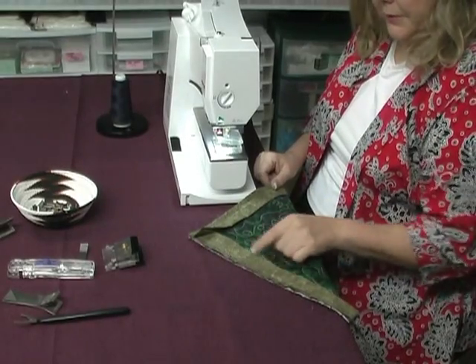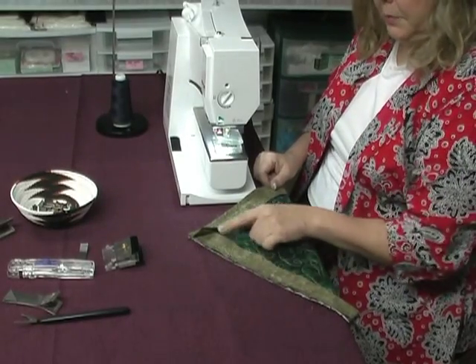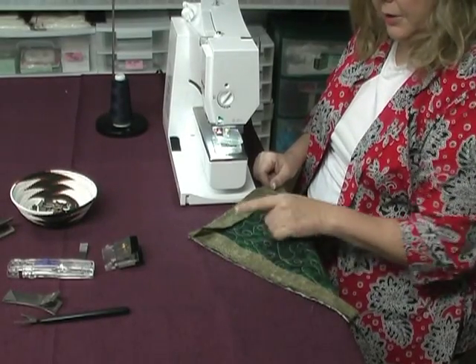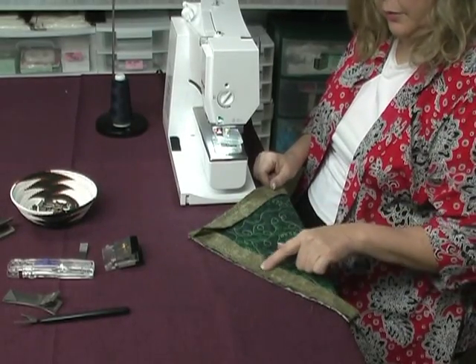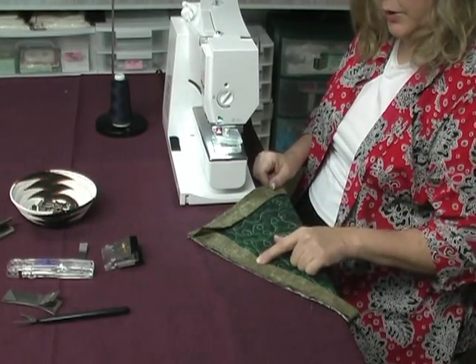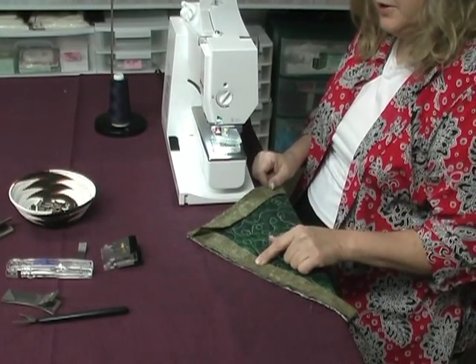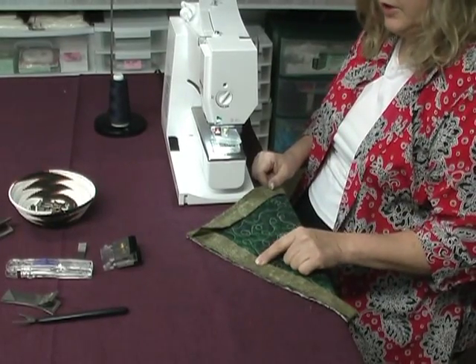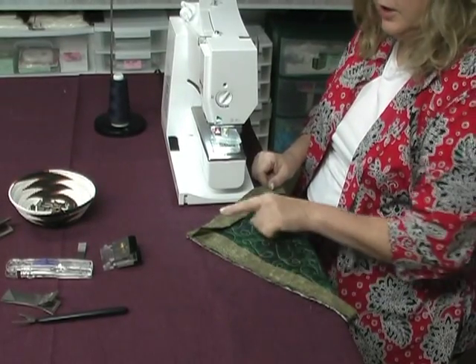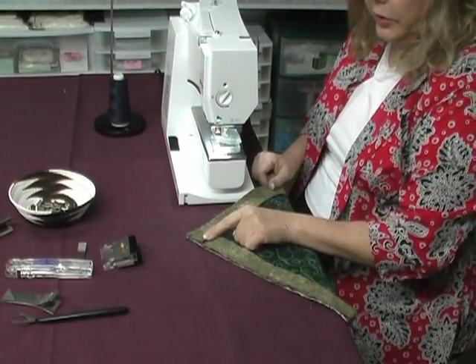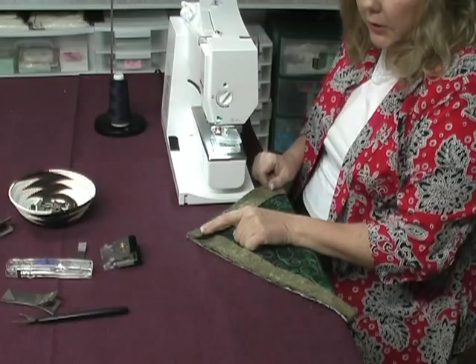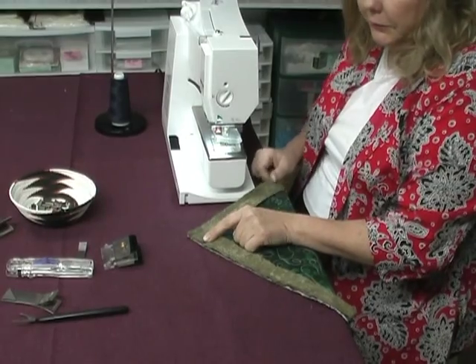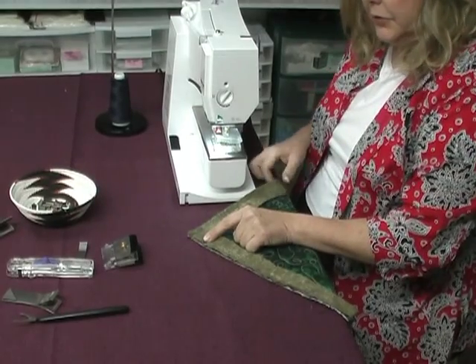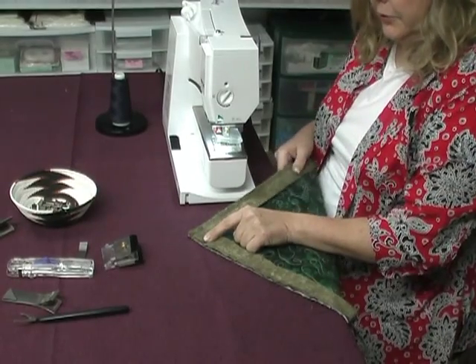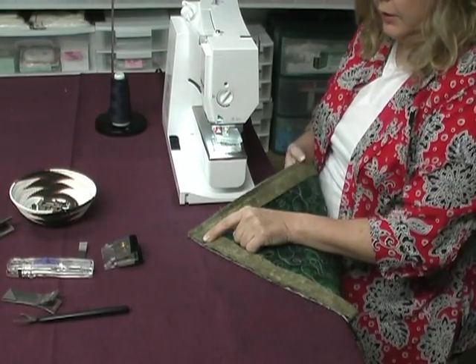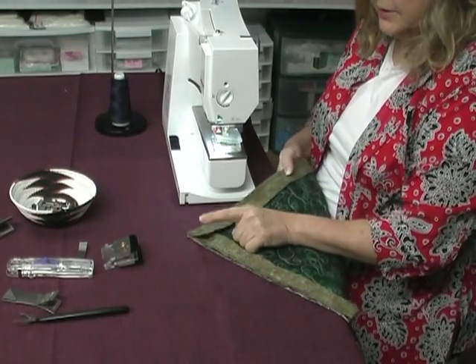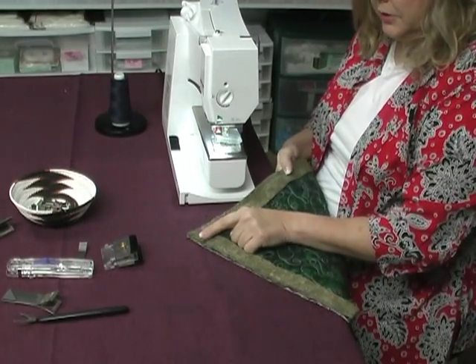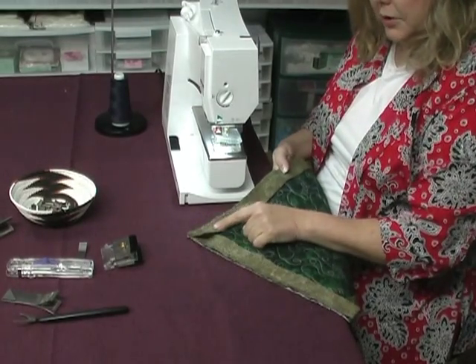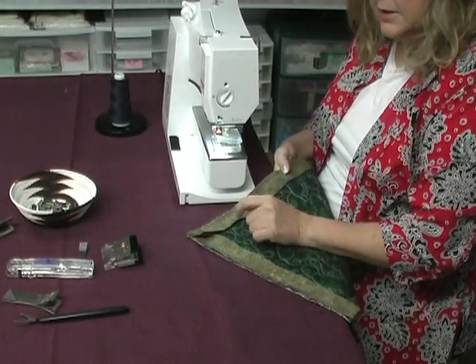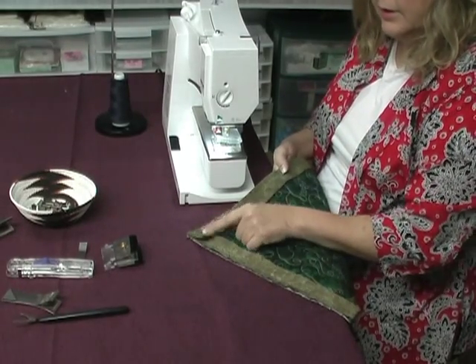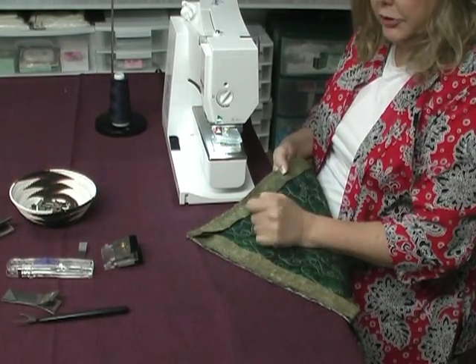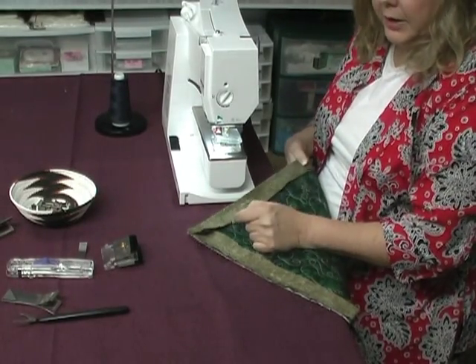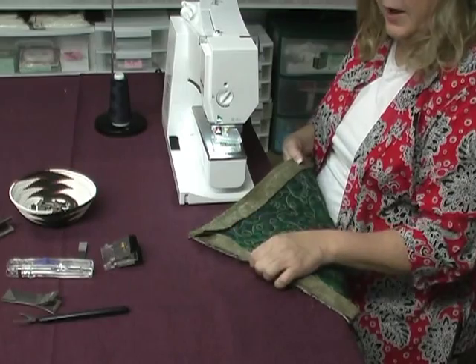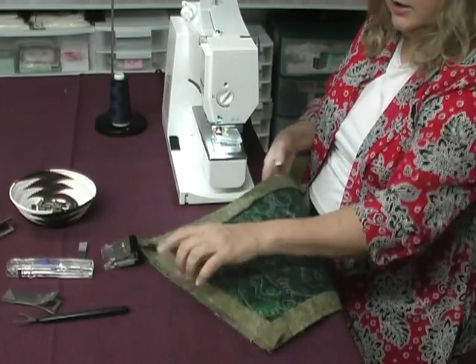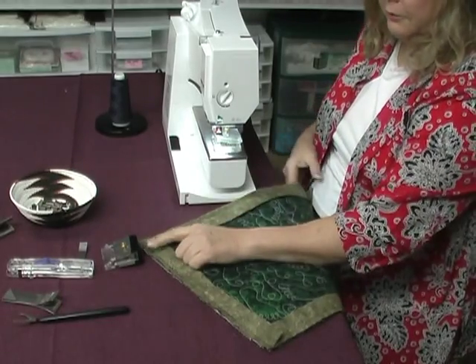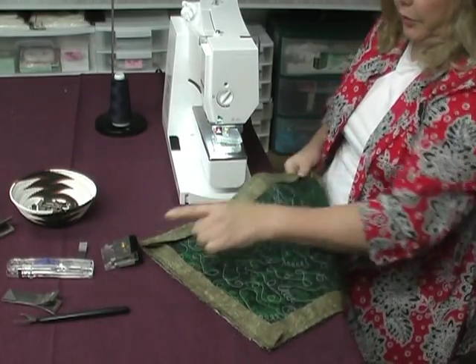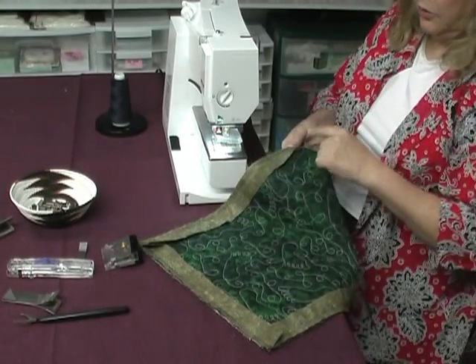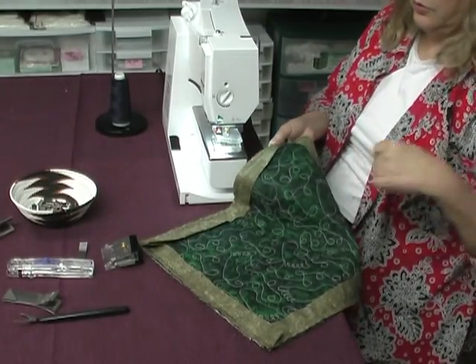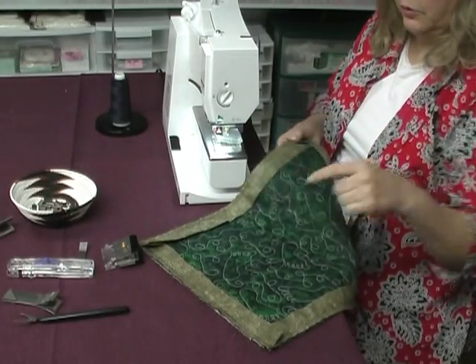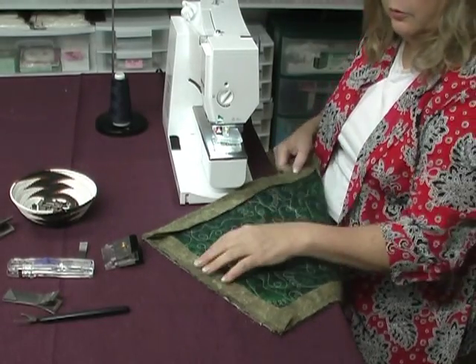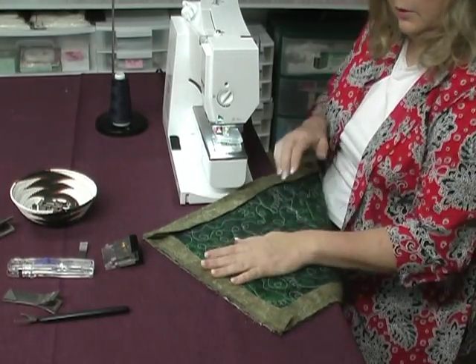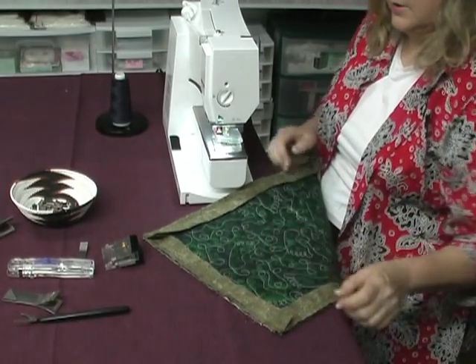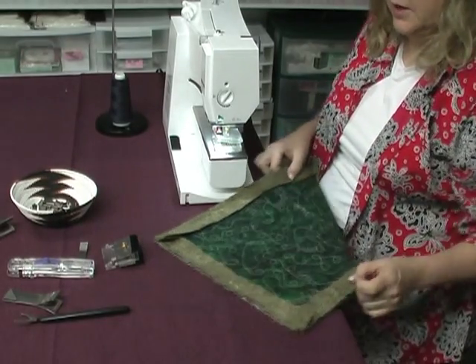We've sewn our binding on the front, we've joined our binding over here, and we're going to start at this first corner. What I'll do is stitch in the ditch on the front side, catching the binding on the back, and I'll go from corner to corner. I'll repeat the process four times.